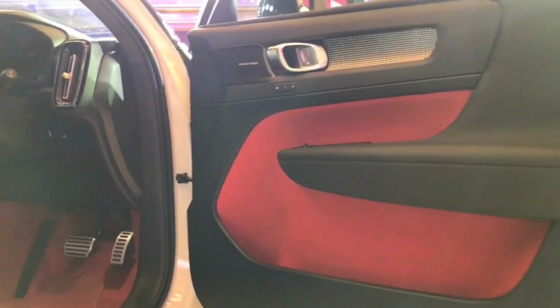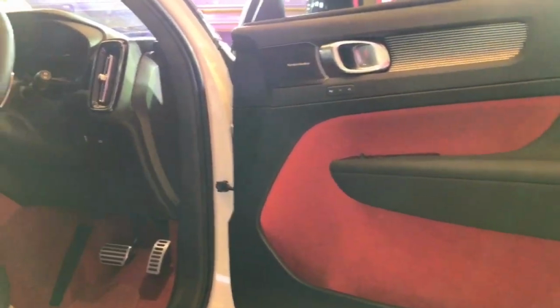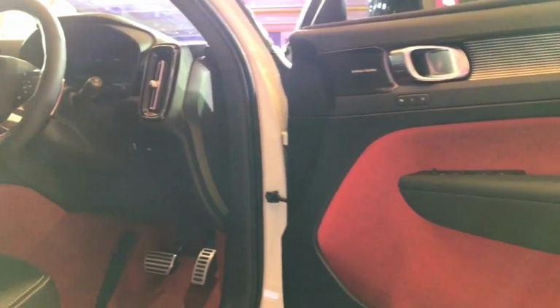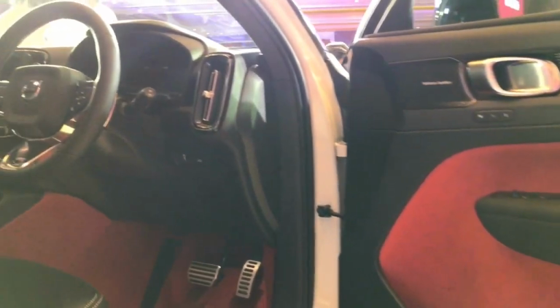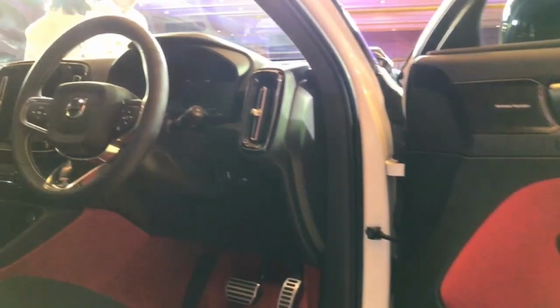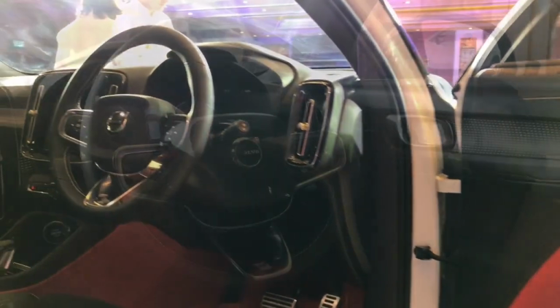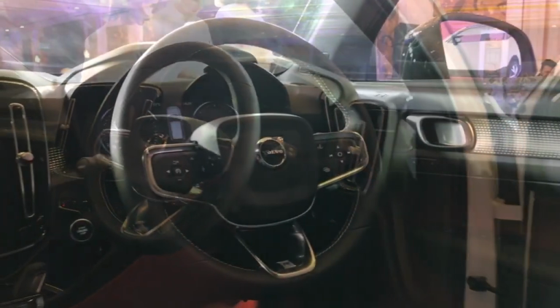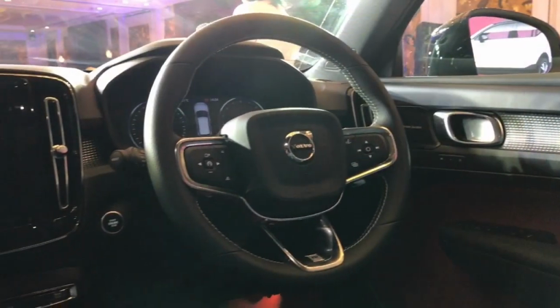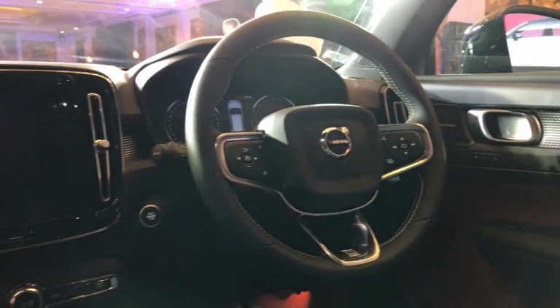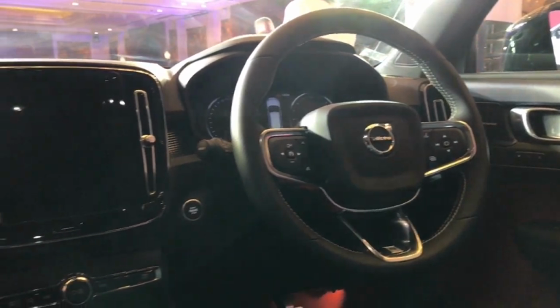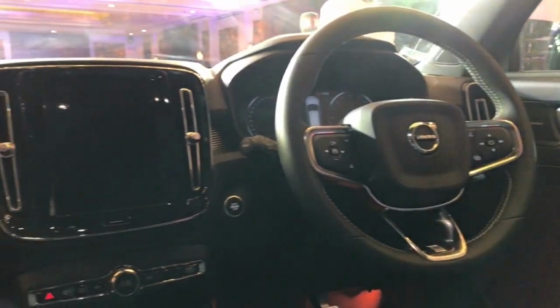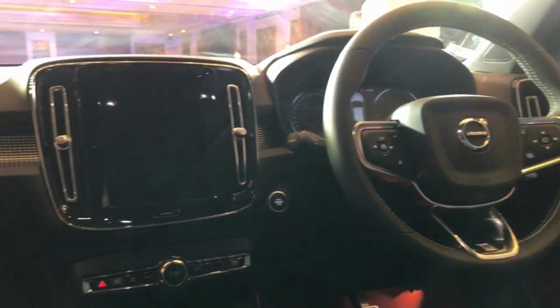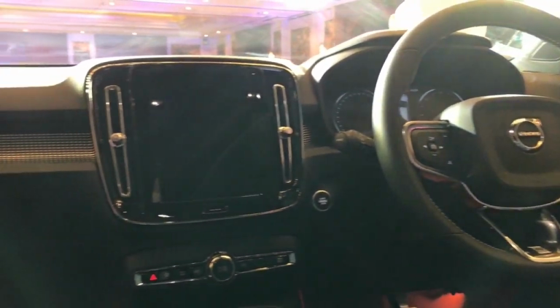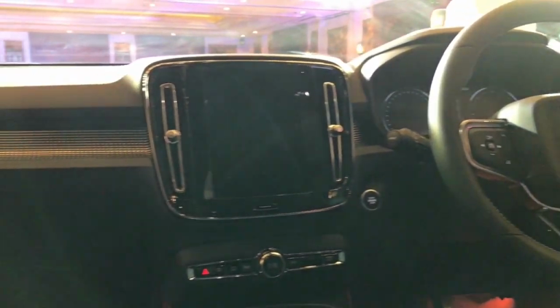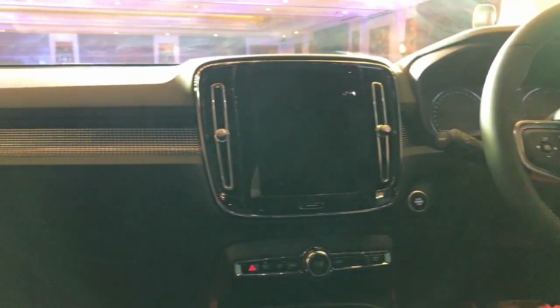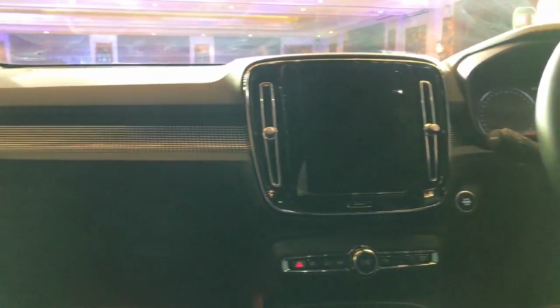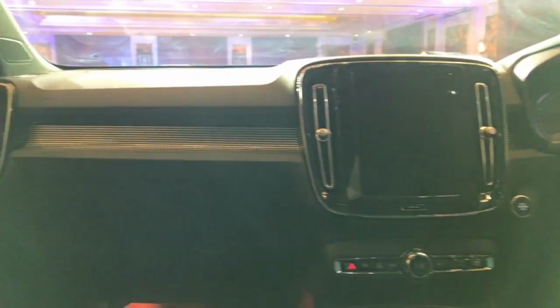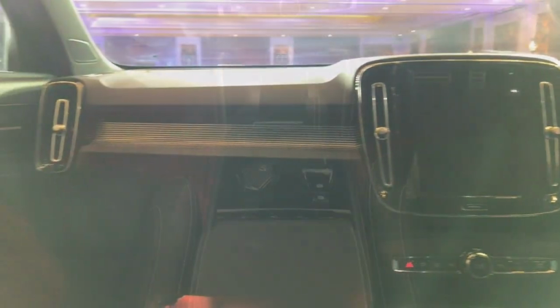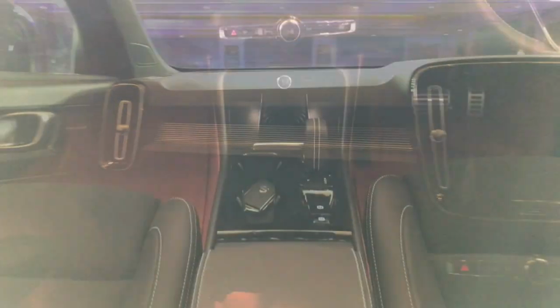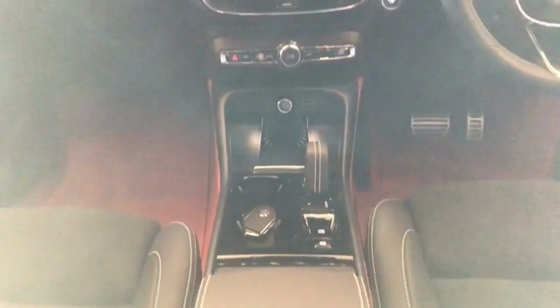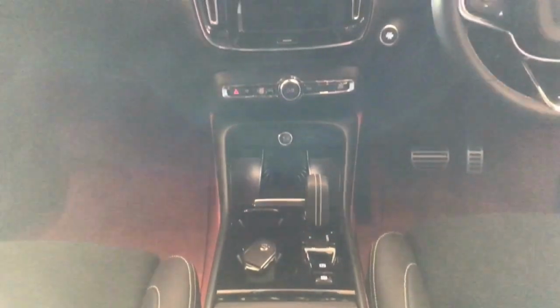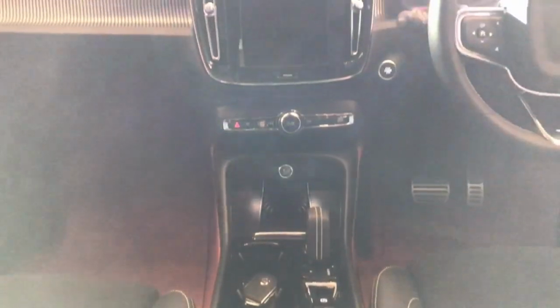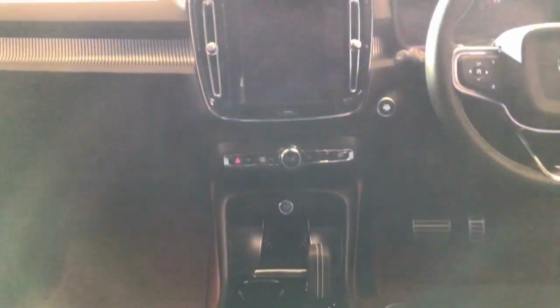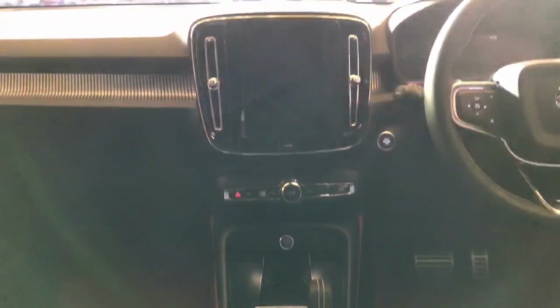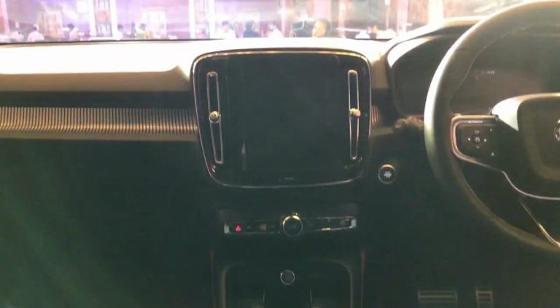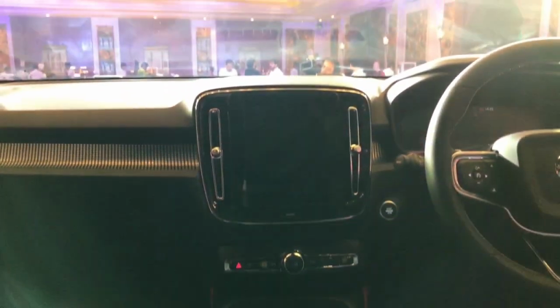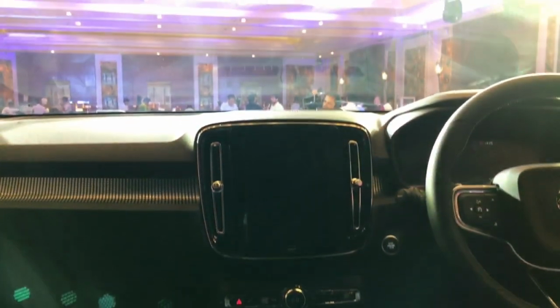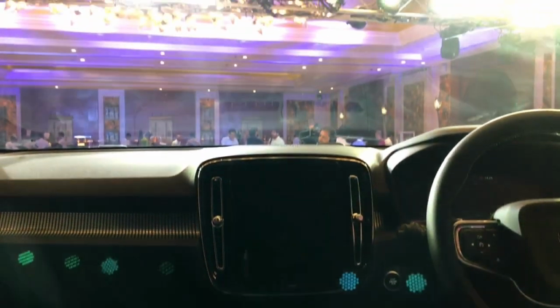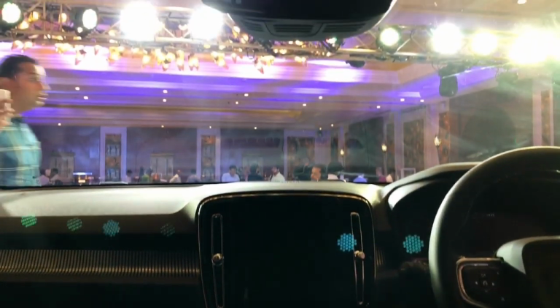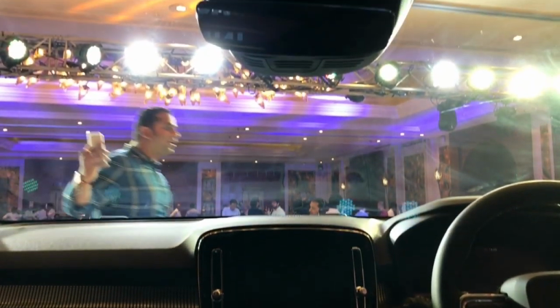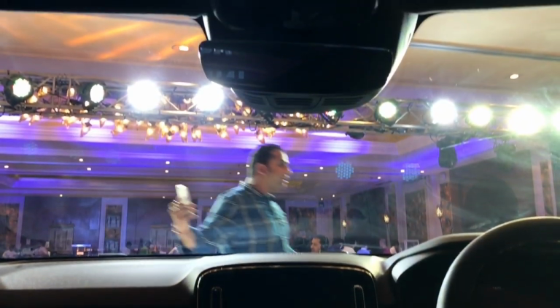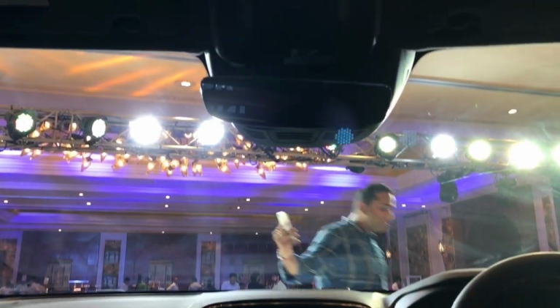This is the top-of-the-line R Design XC40 and it gets all the bells and whistles — automatic climate control, leather seats, touchscreen infotainment system, and the panoramic sunroof.